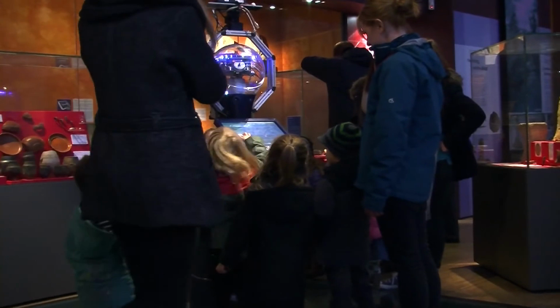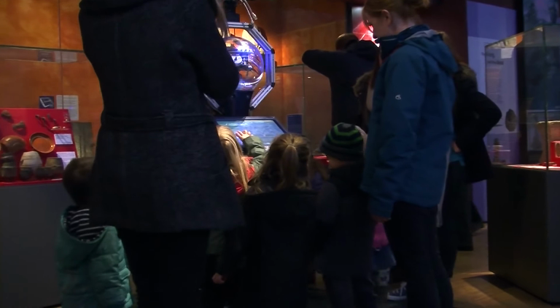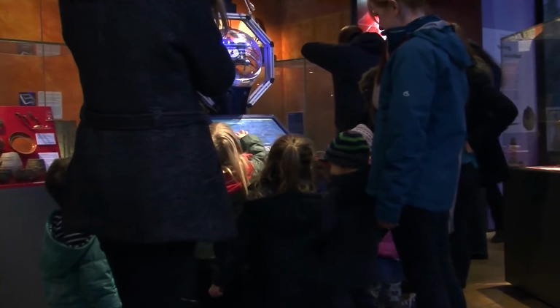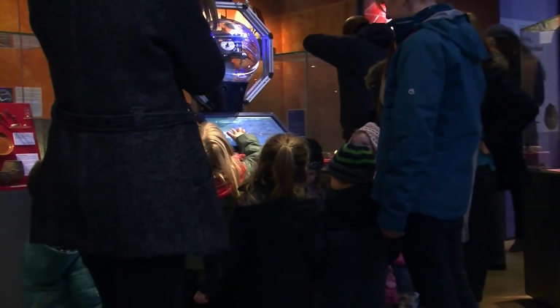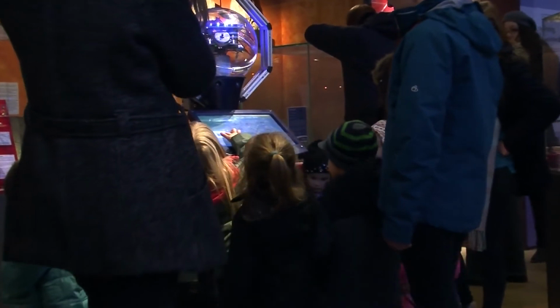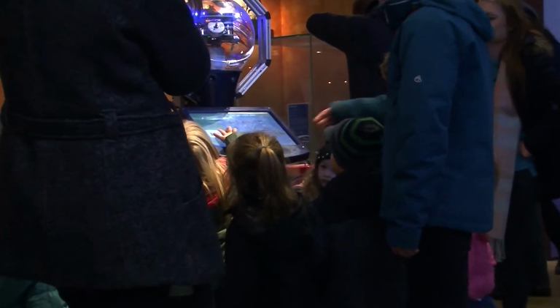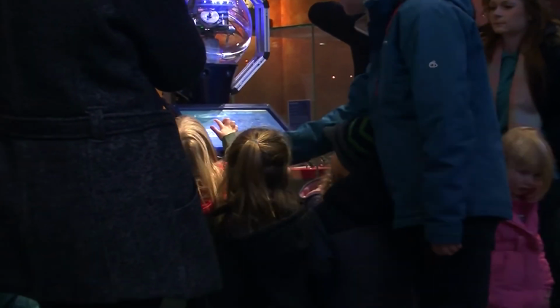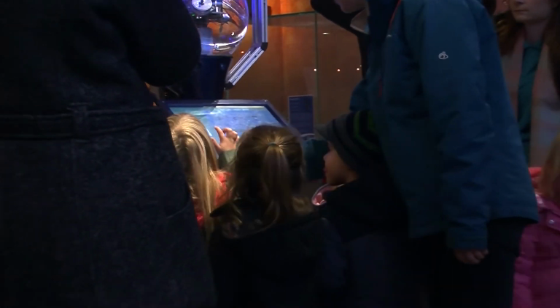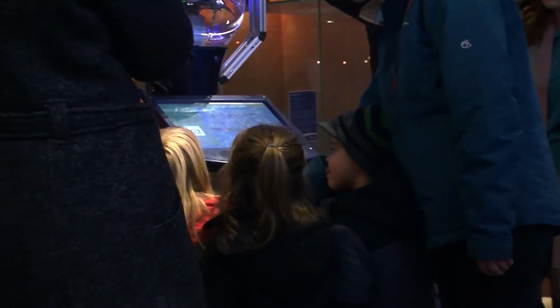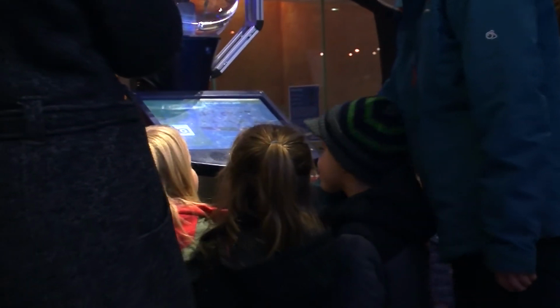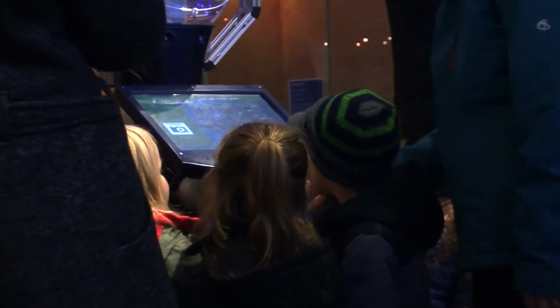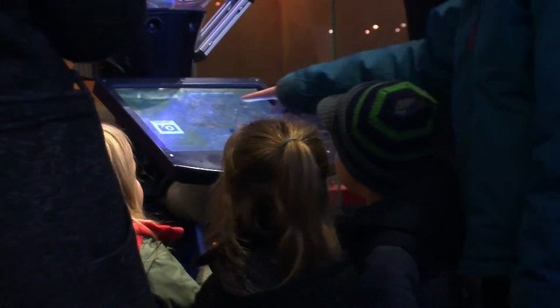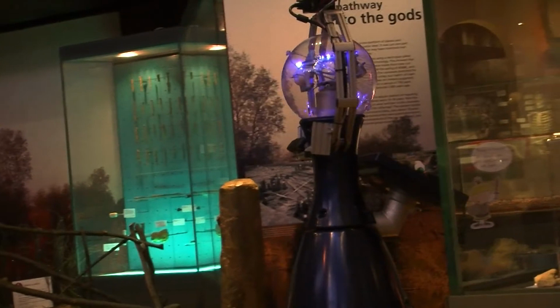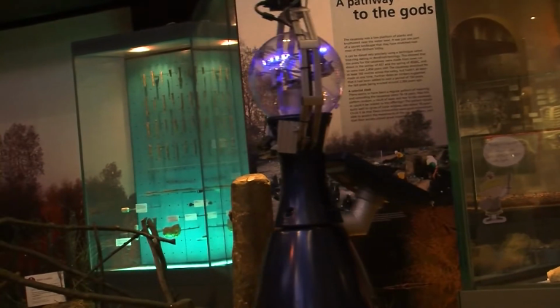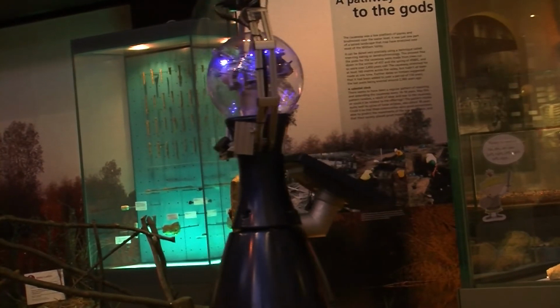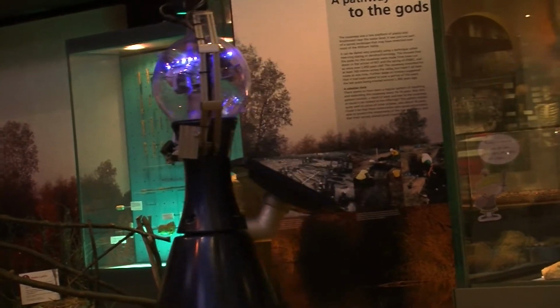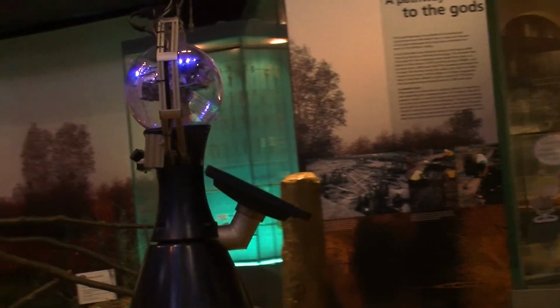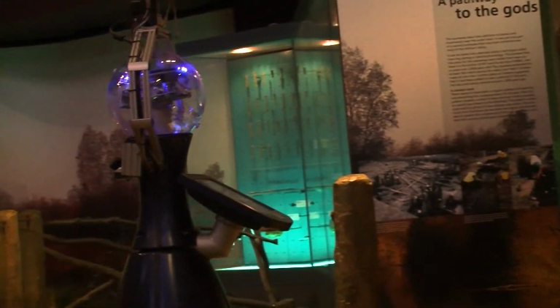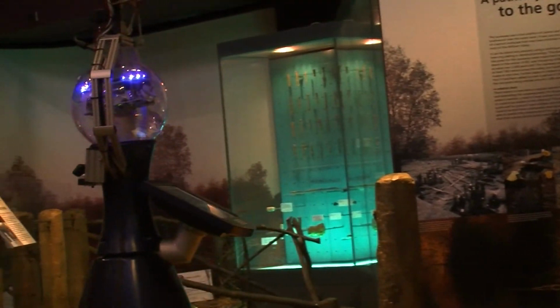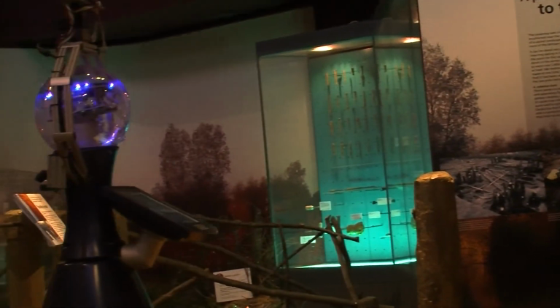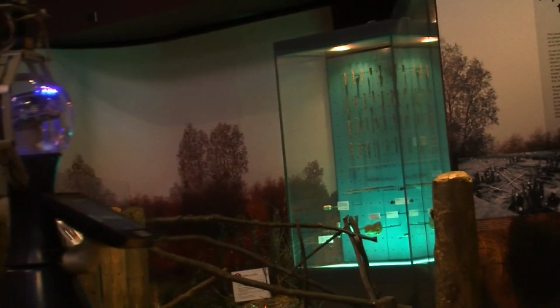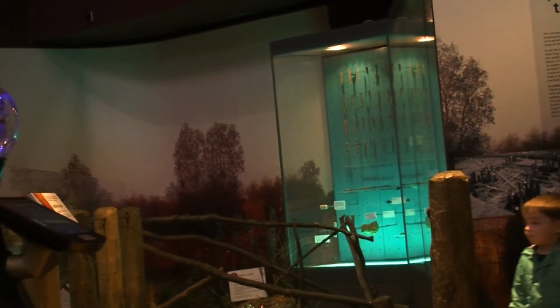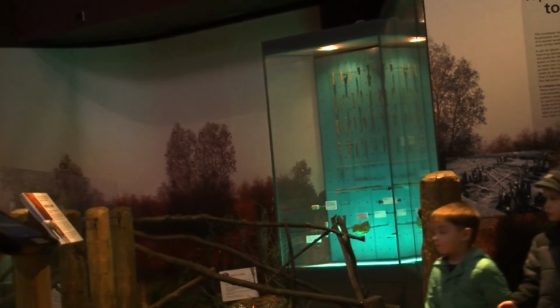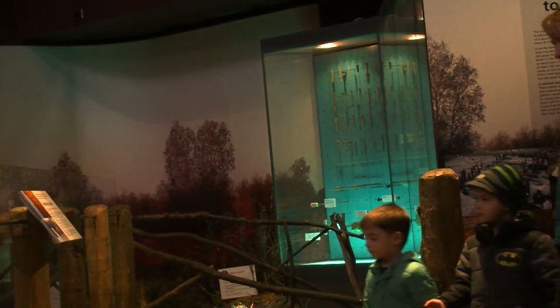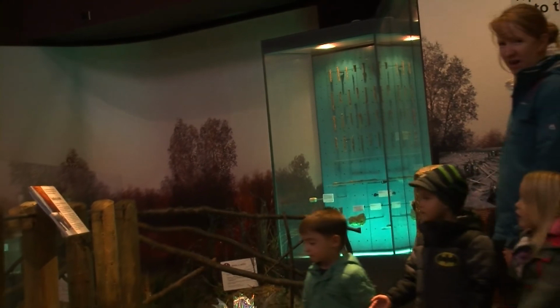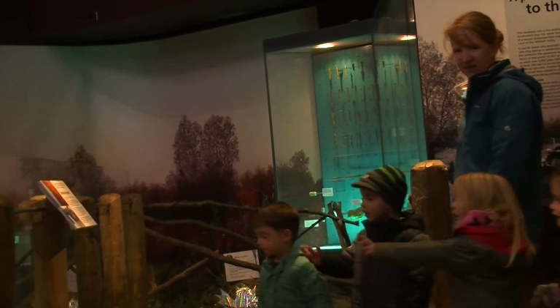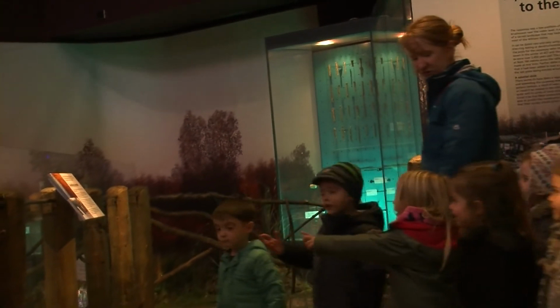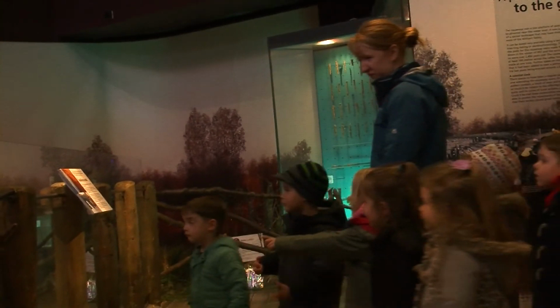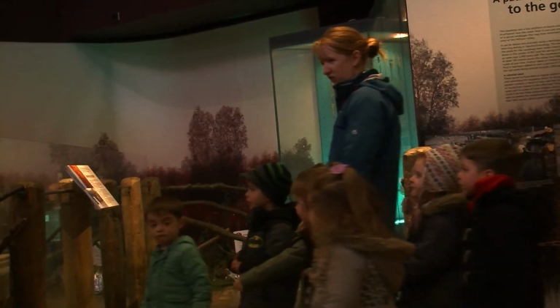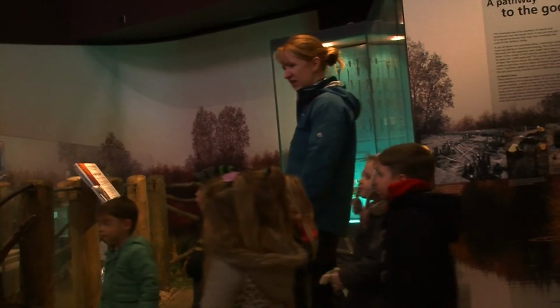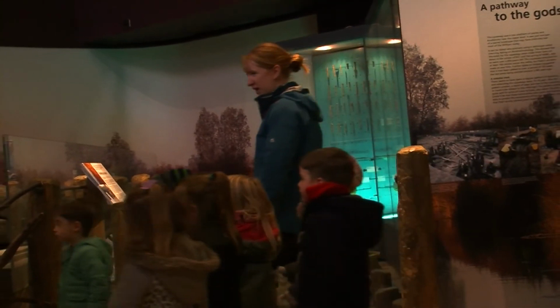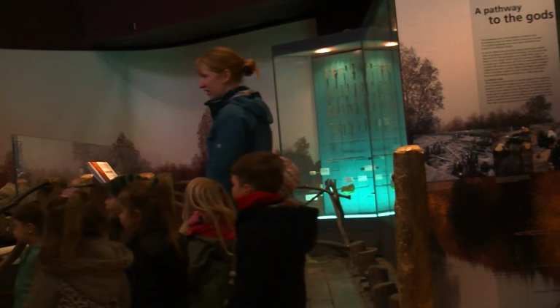Visitors can direct Linda to where they want her to go, and also get her to tweet a picture of you. She's not quite as advanced as R2-D2, but a robot like Linda could one day be roaming a hallway near you. Lee Bearton, LSJ News, Lincoln.